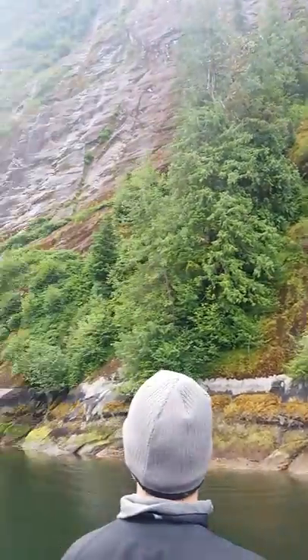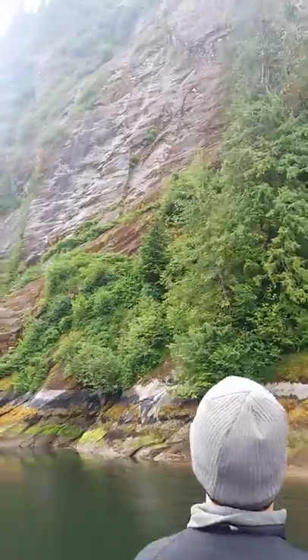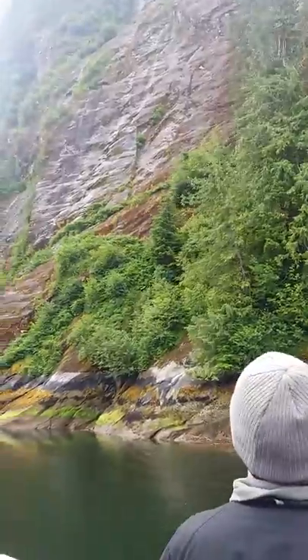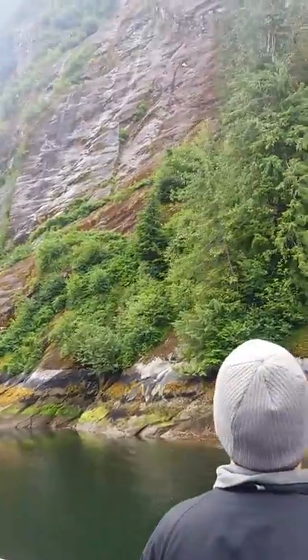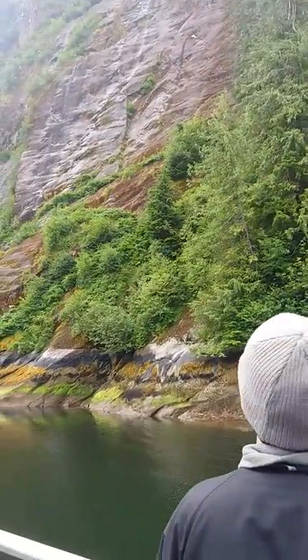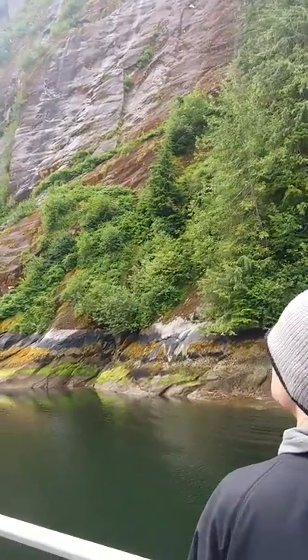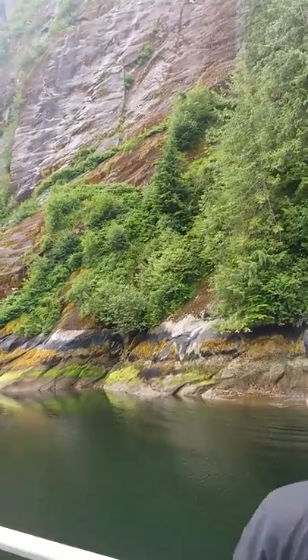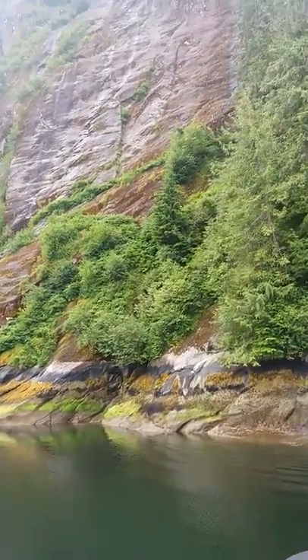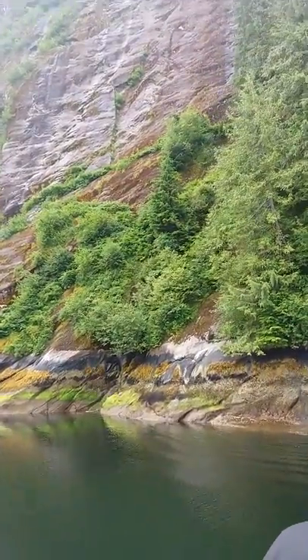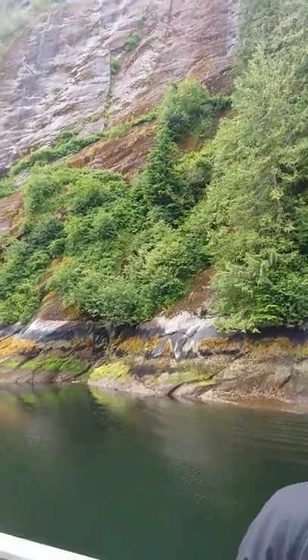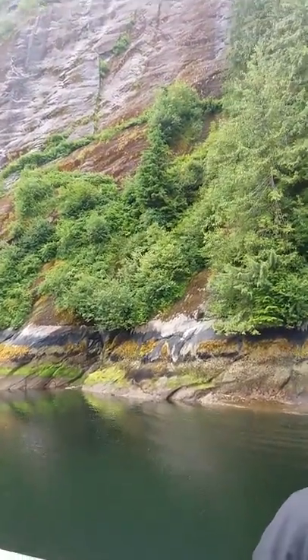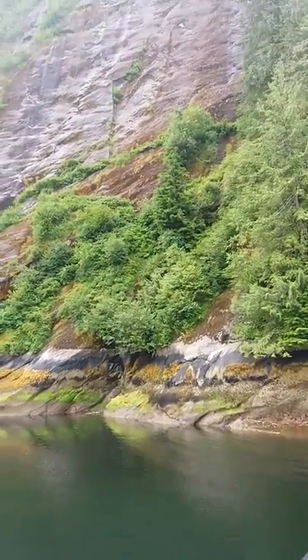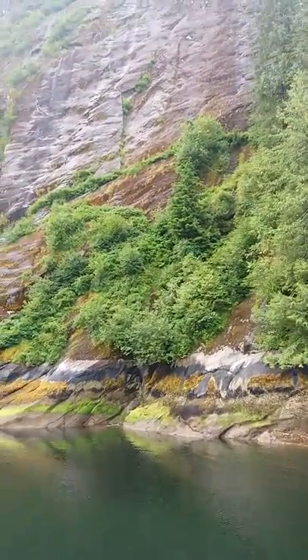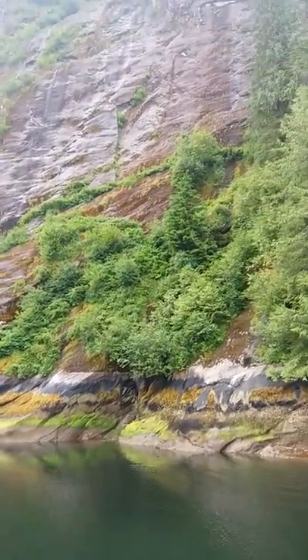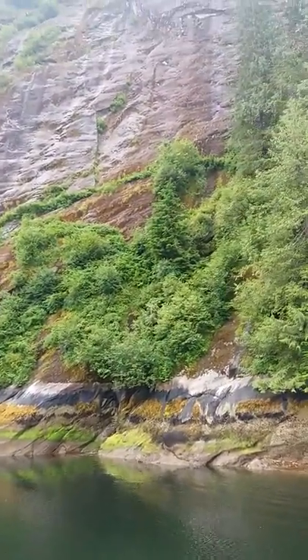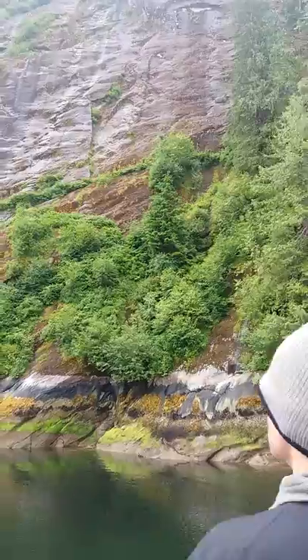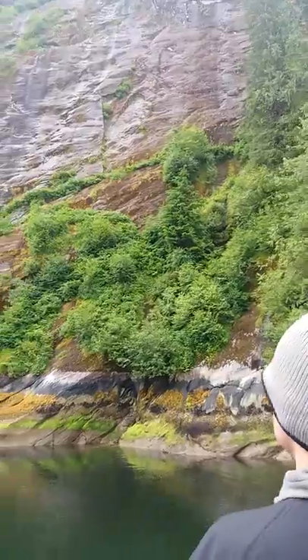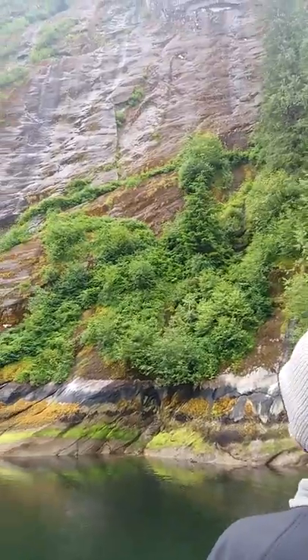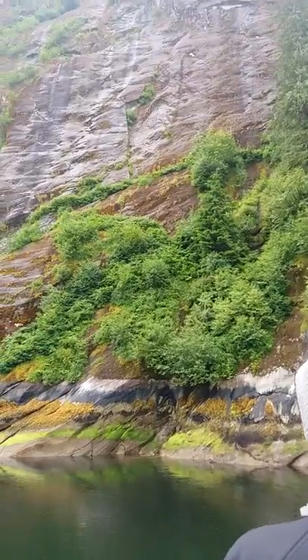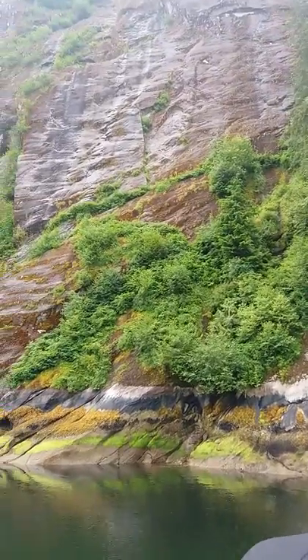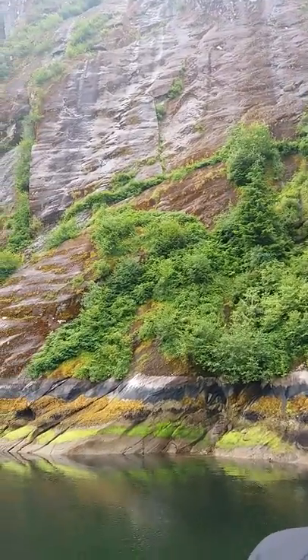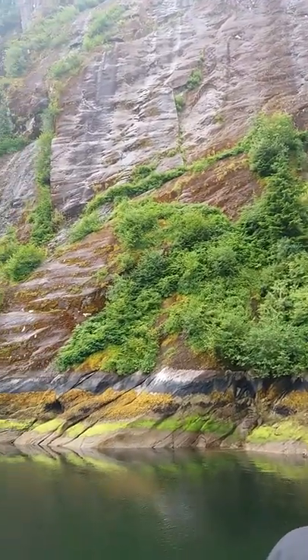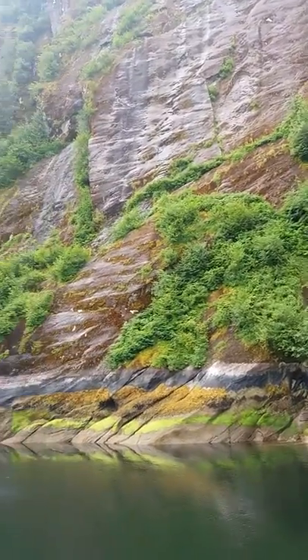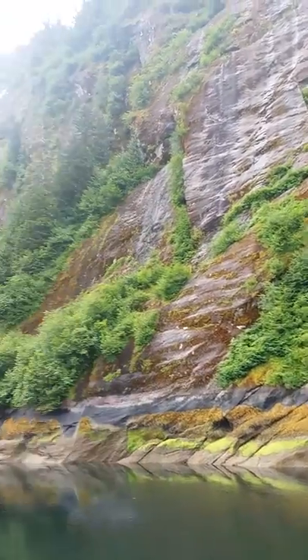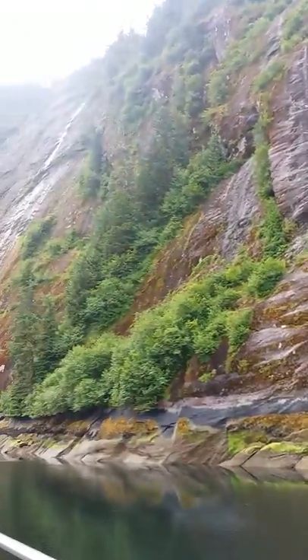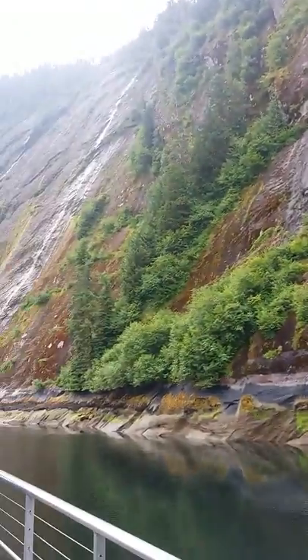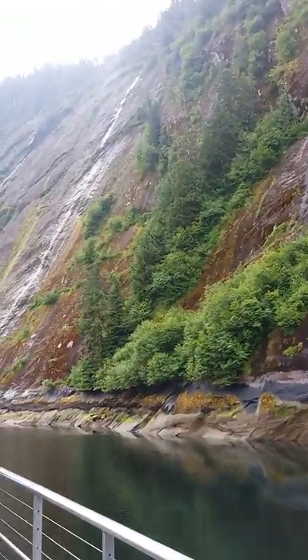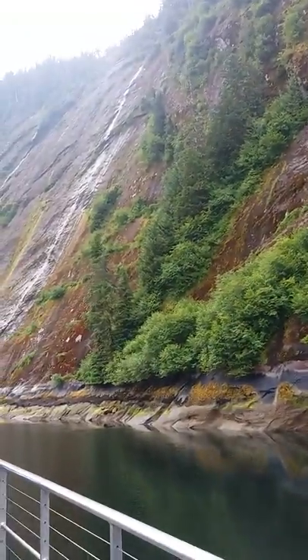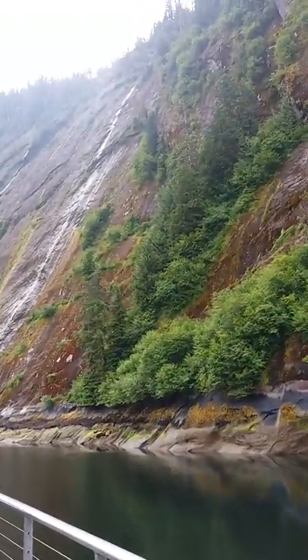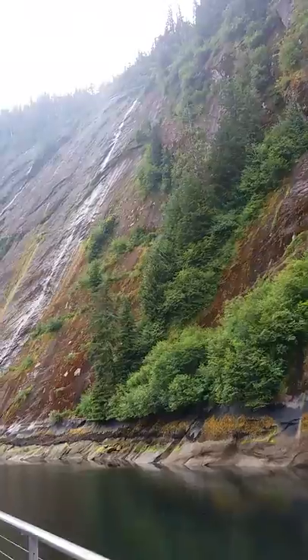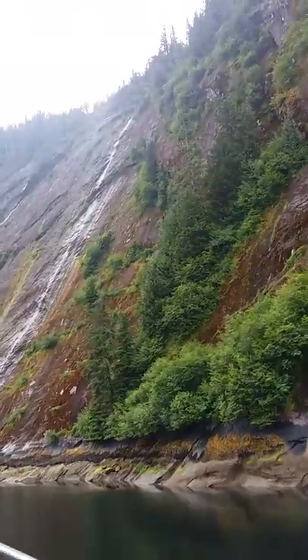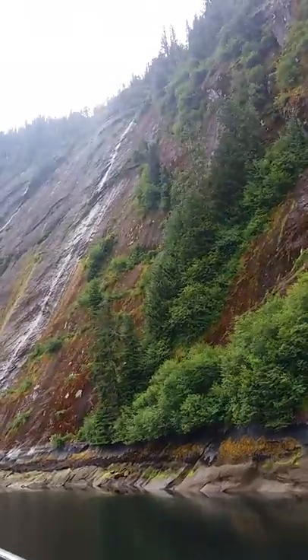This rock wall that we're approaching right now, all covered in moss, is an area known as a rookery, which is a place where birds roost communally. They raise their young here and stay in protected areas to do so.